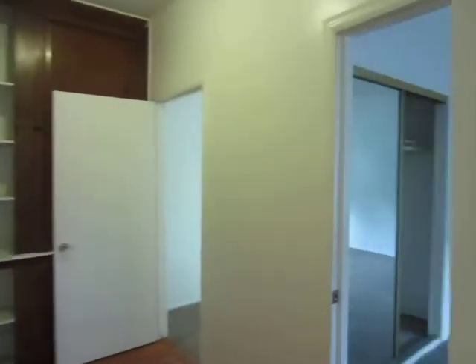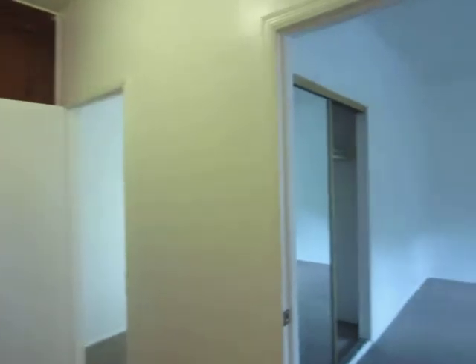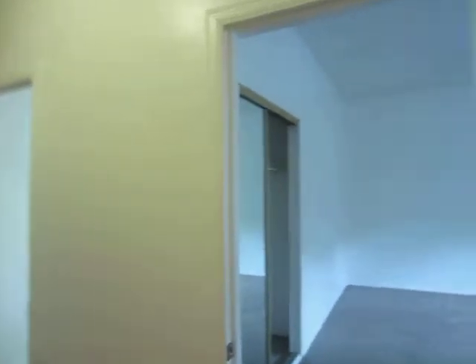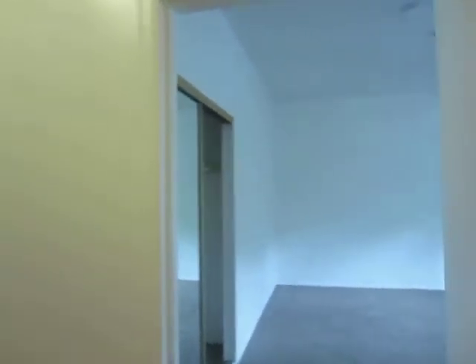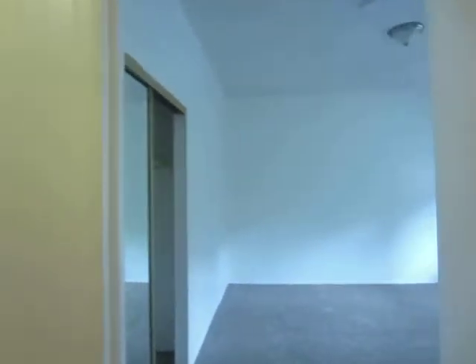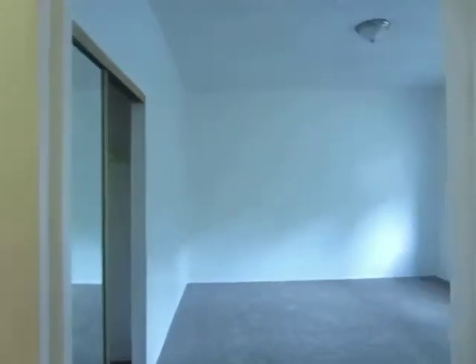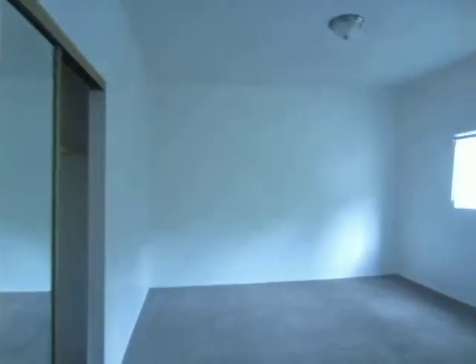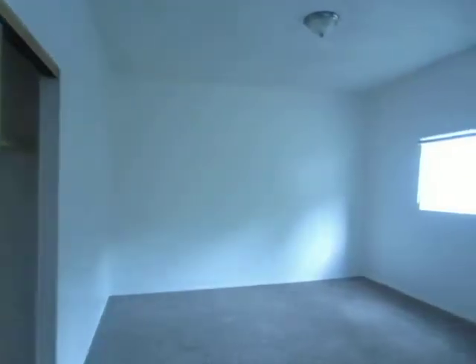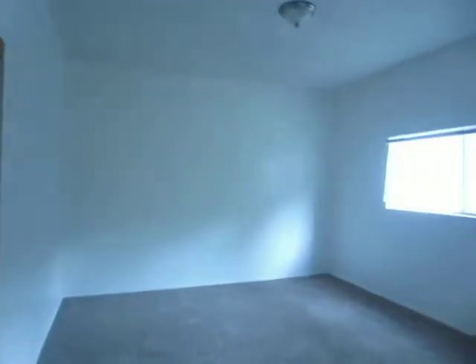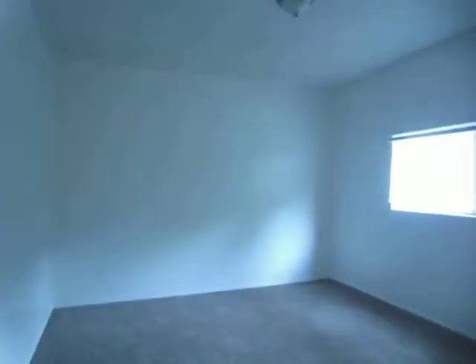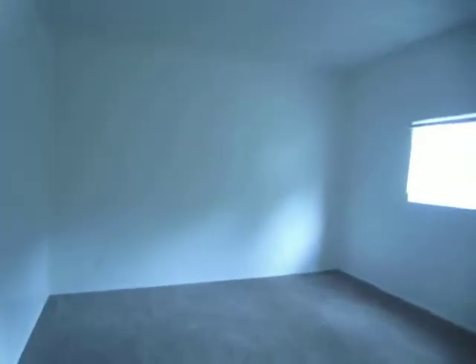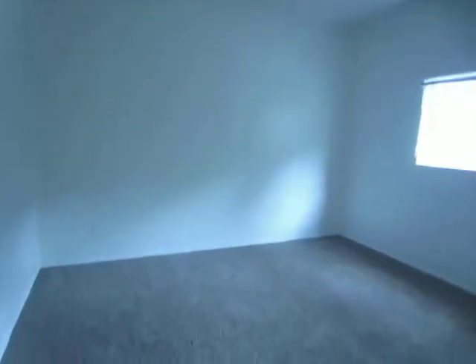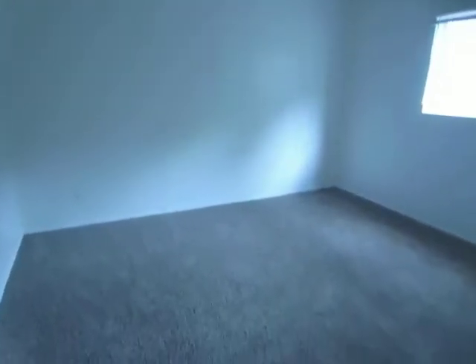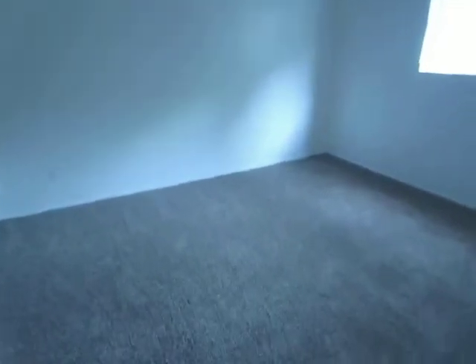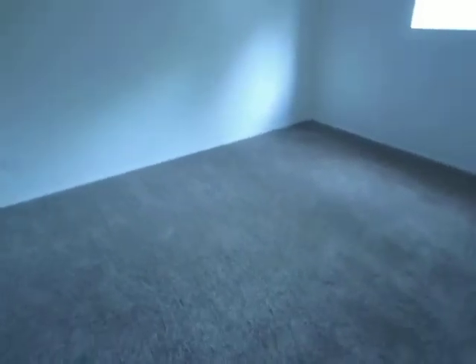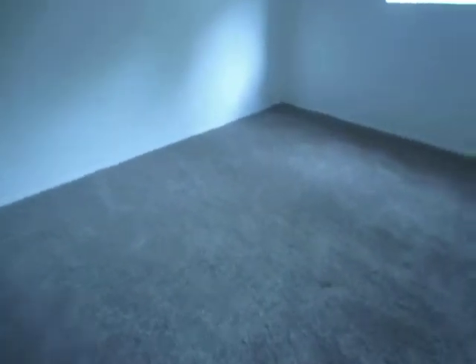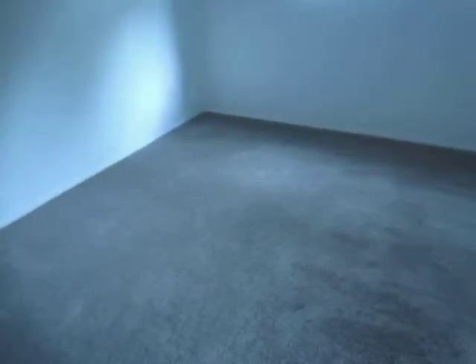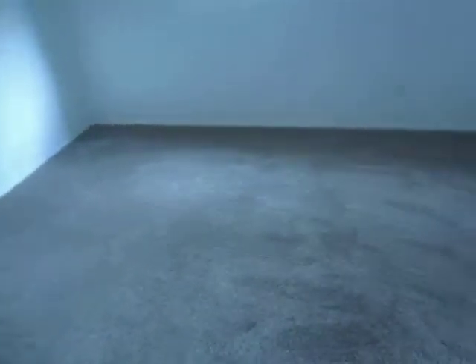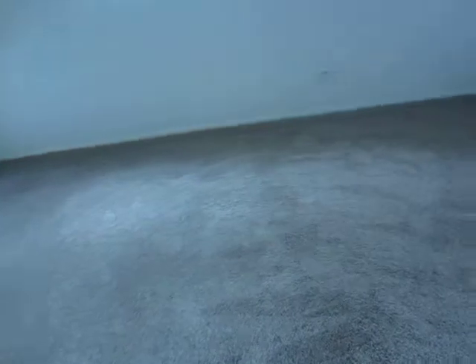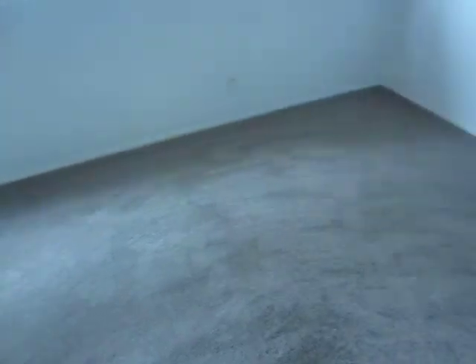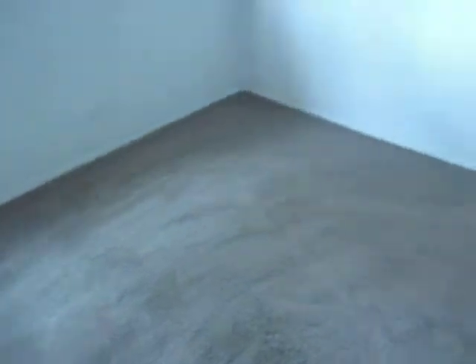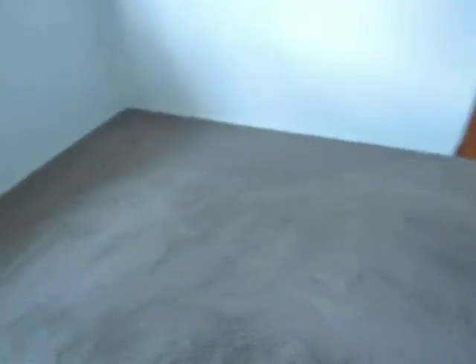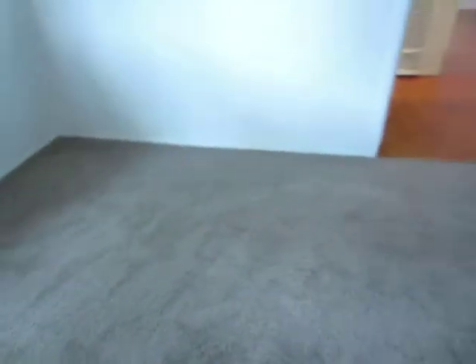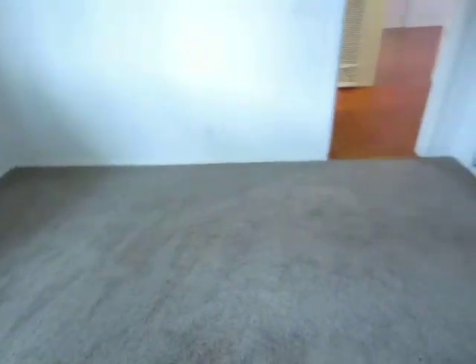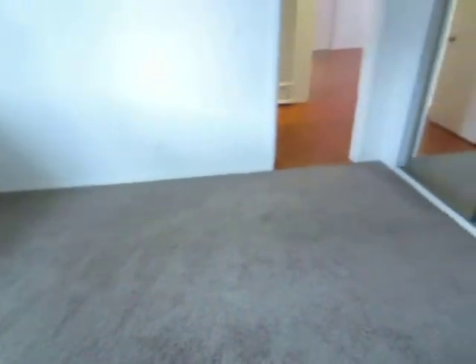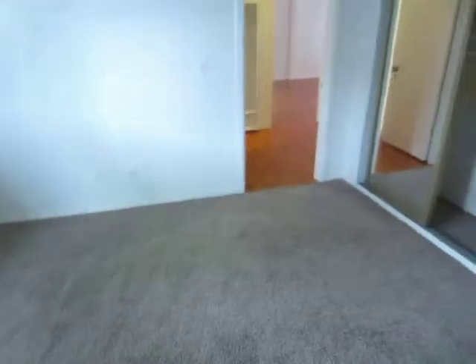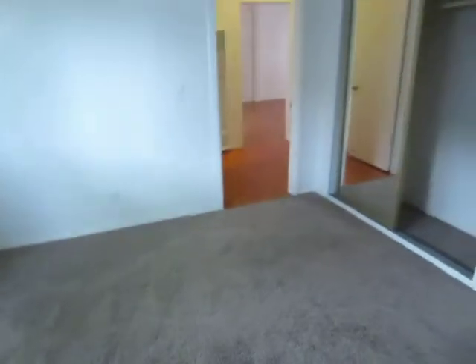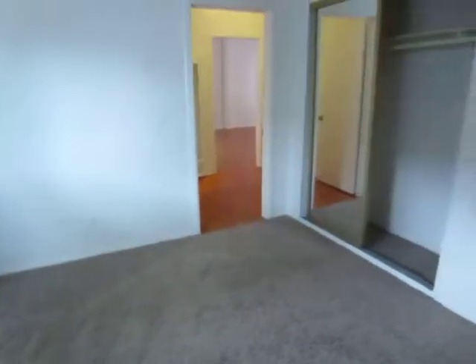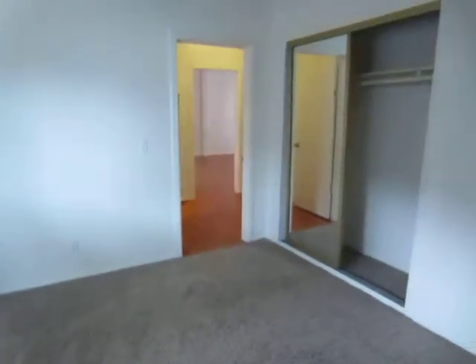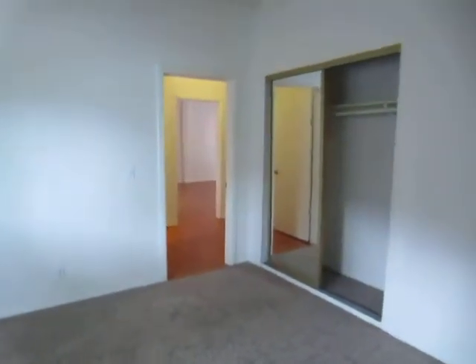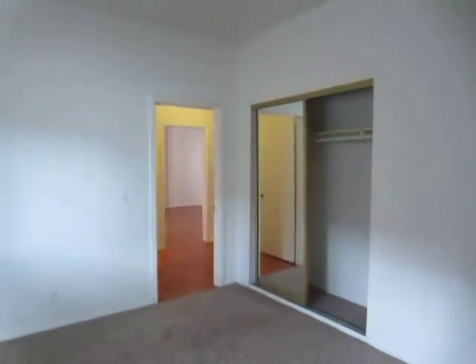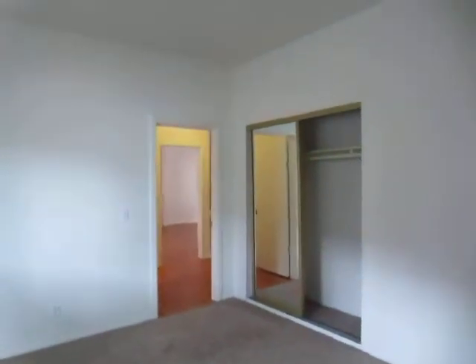Taking a look at the last bedroom — this room also has a closet with sliding mirror doors.